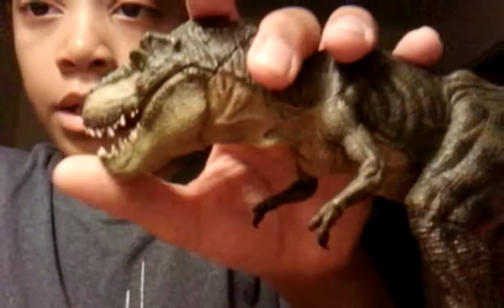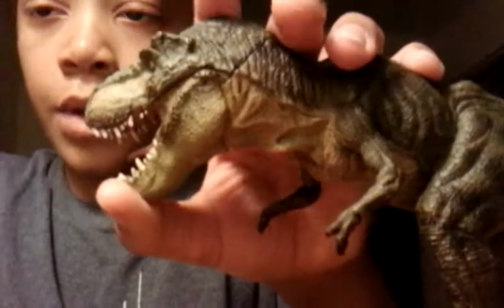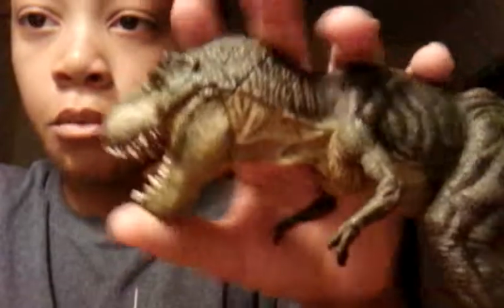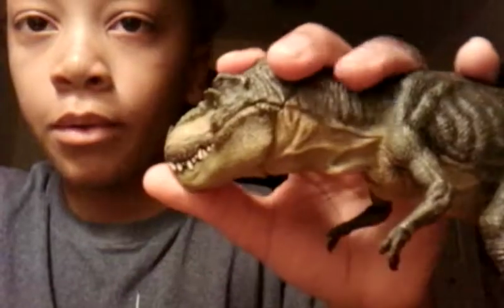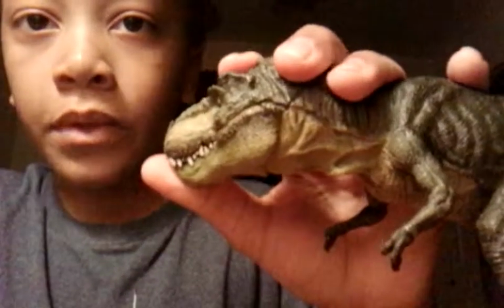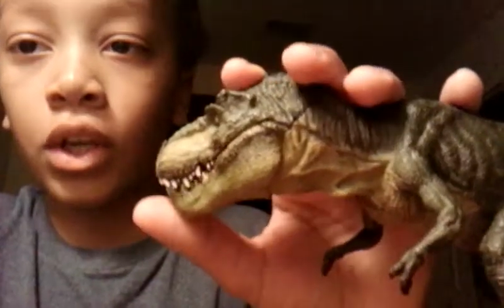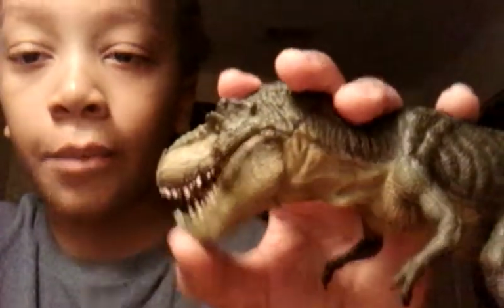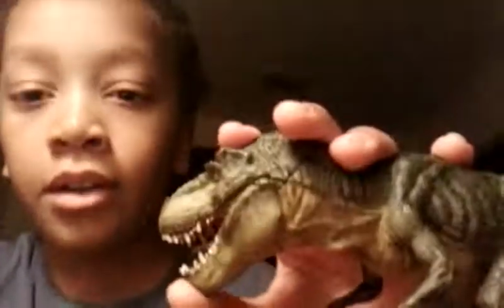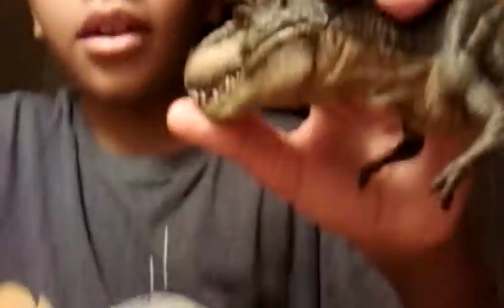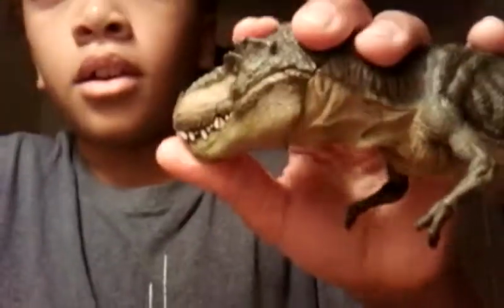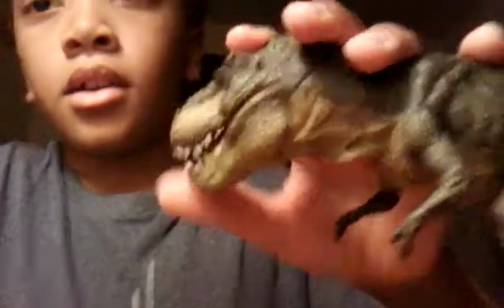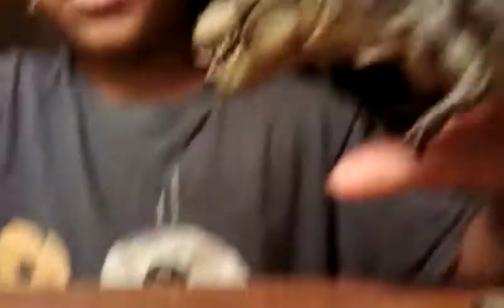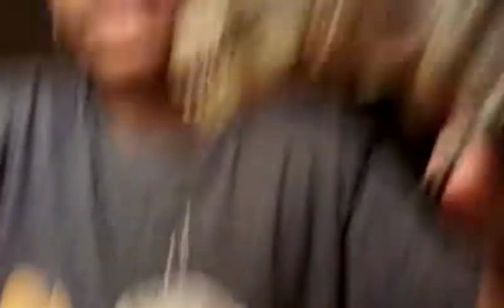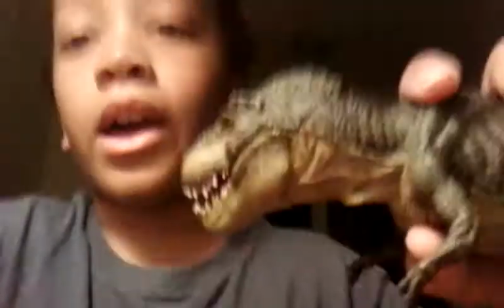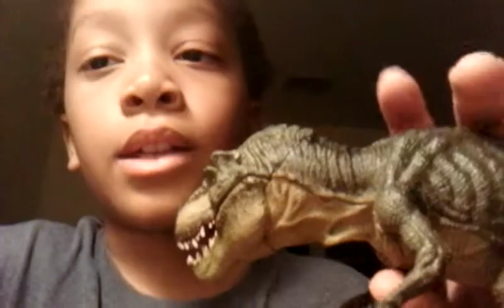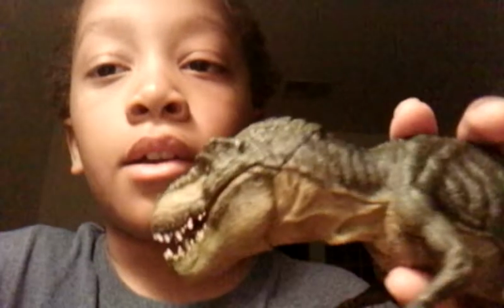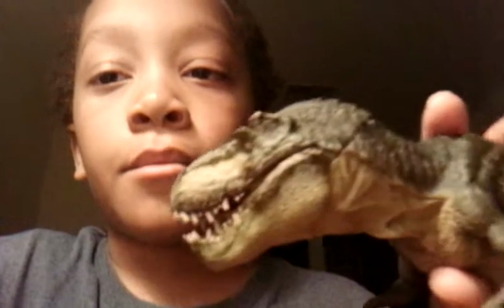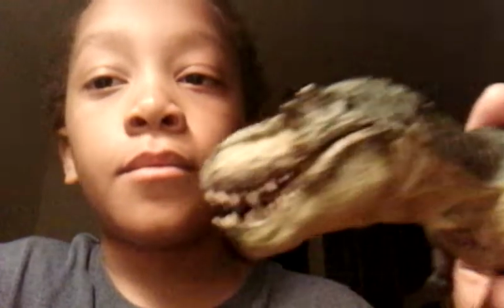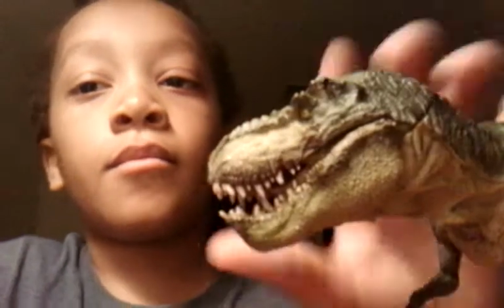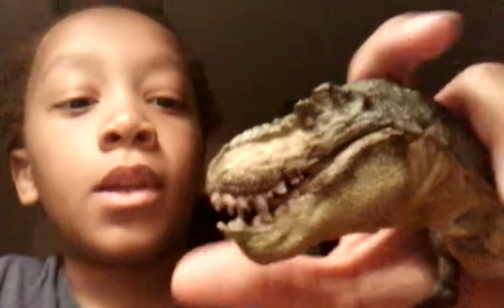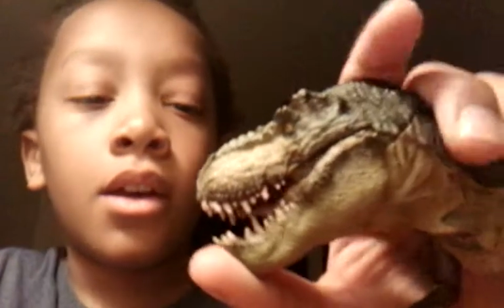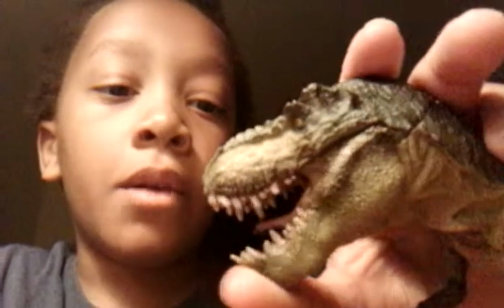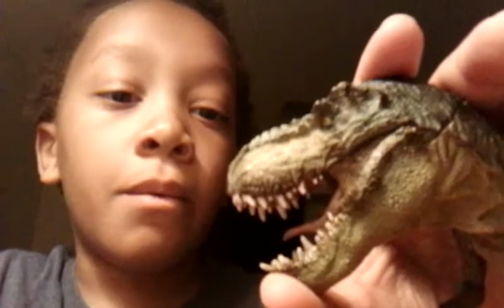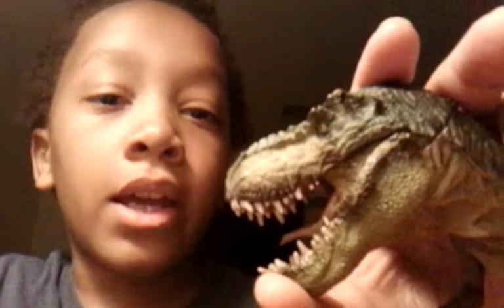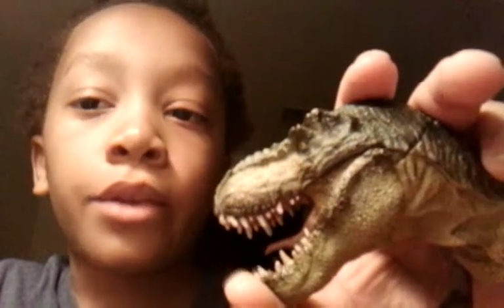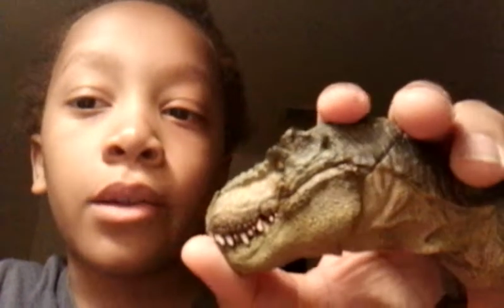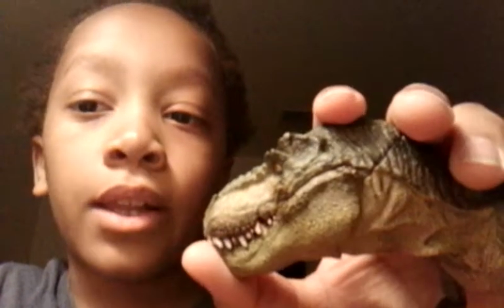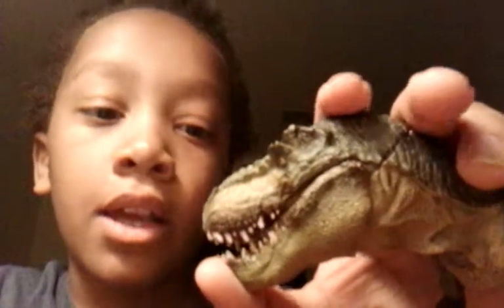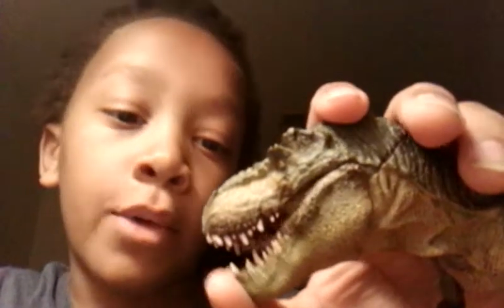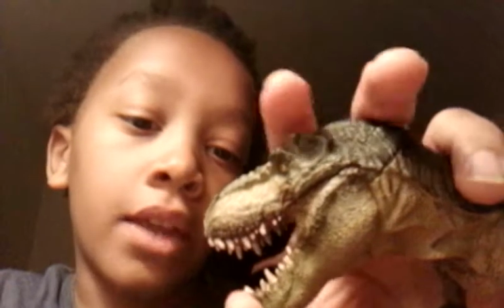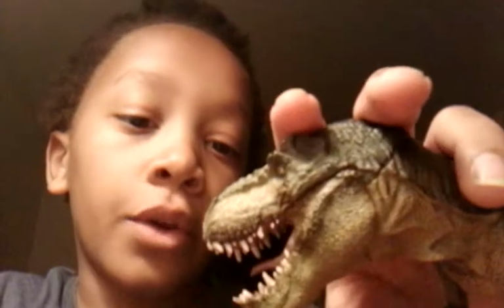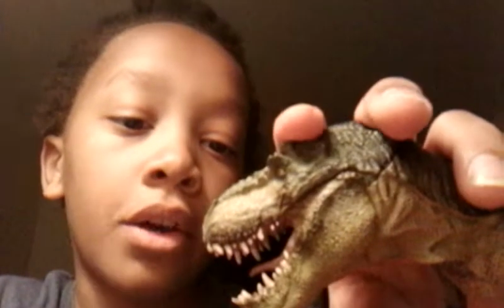Soon I will be reviewing the Schleich T-Rex. When I get it at Toys R Us, I'll be getting the green one.